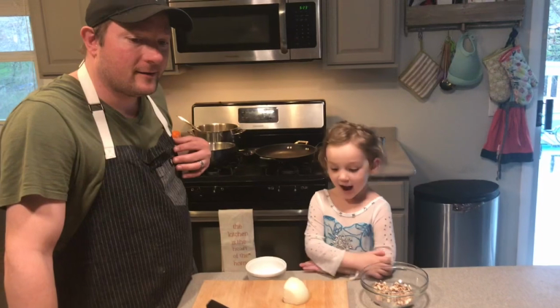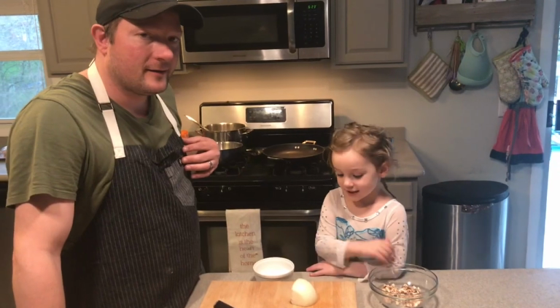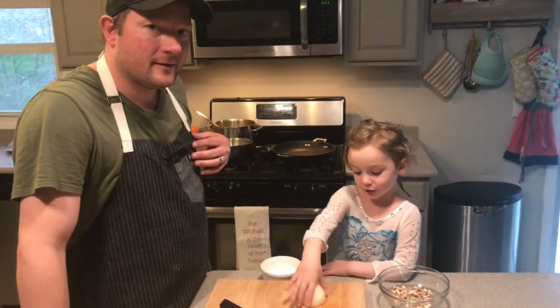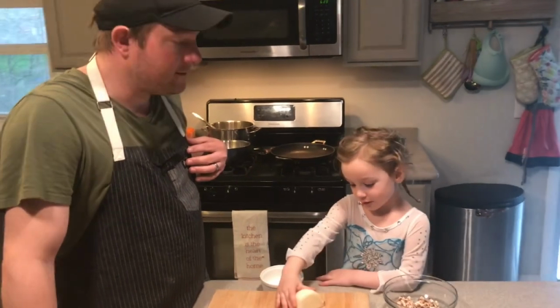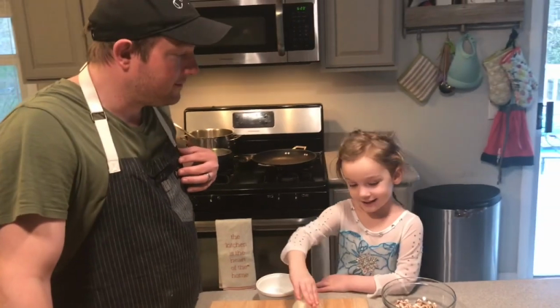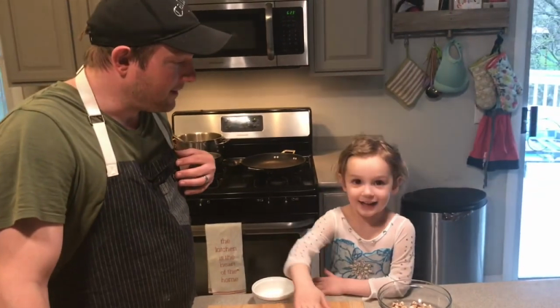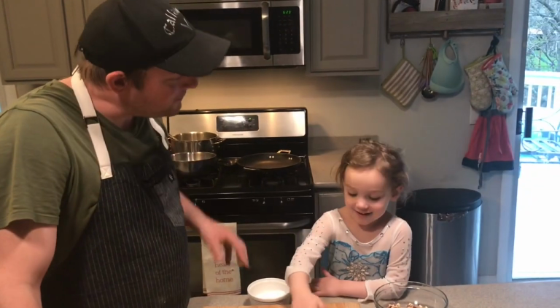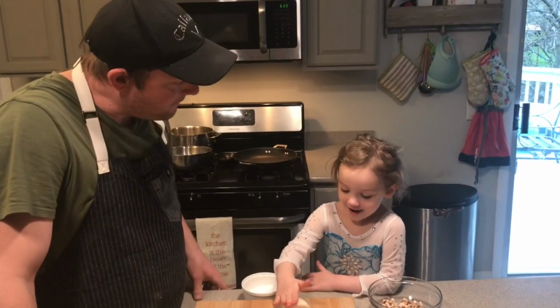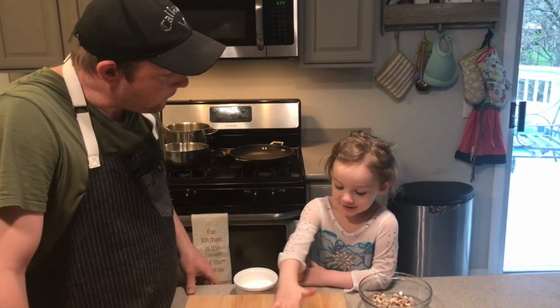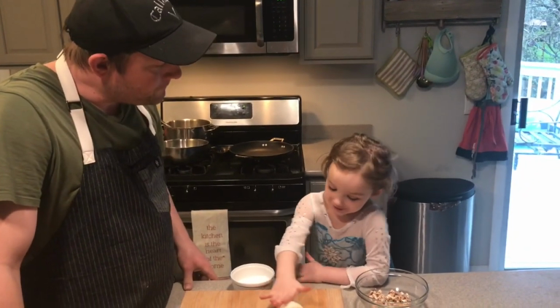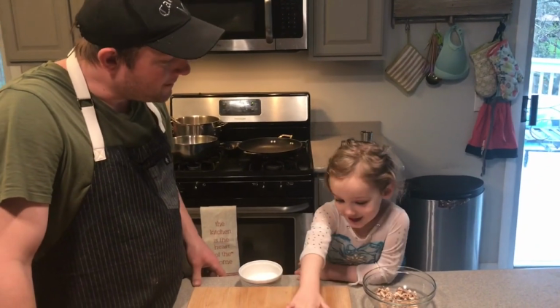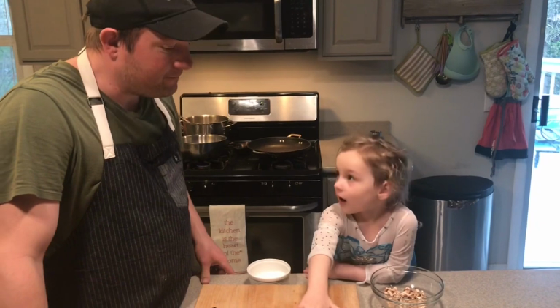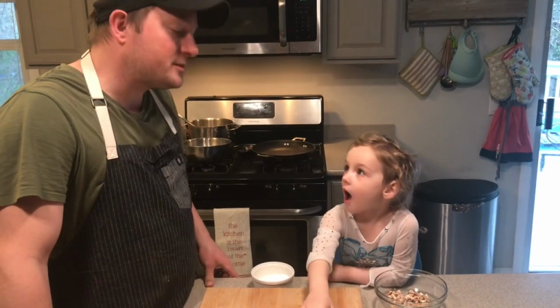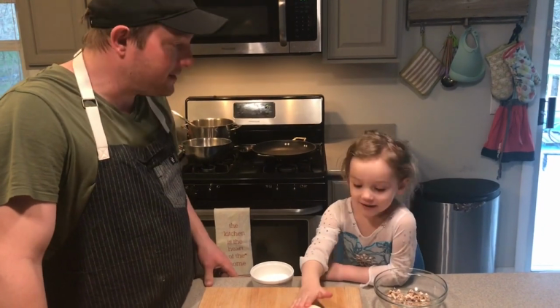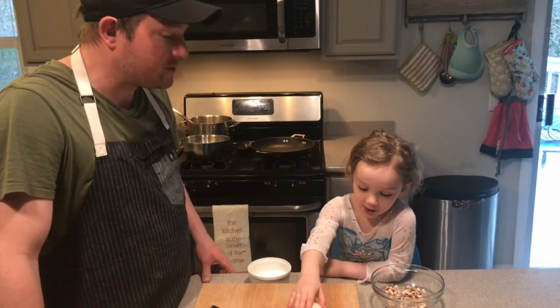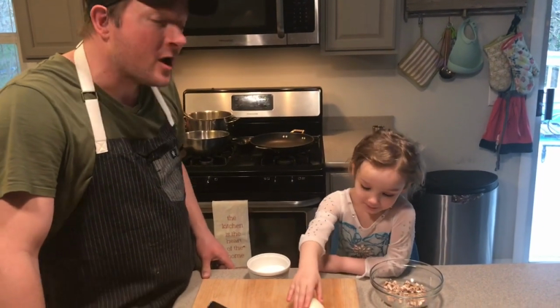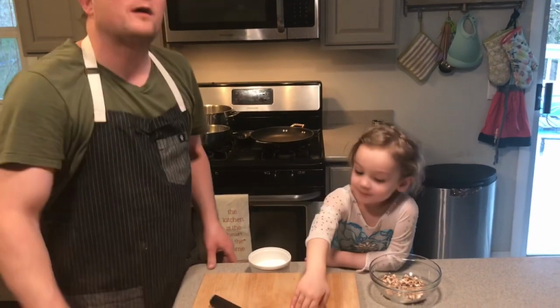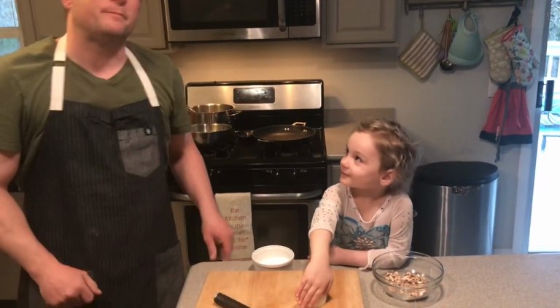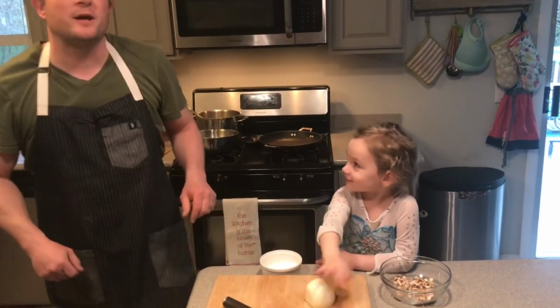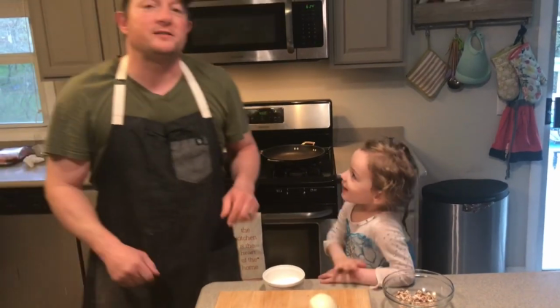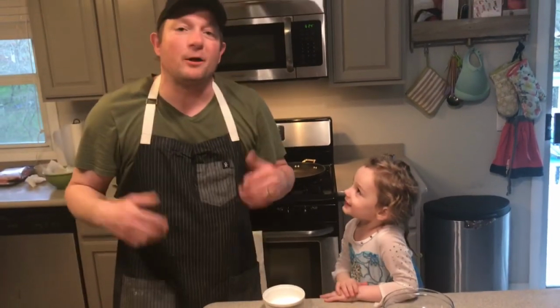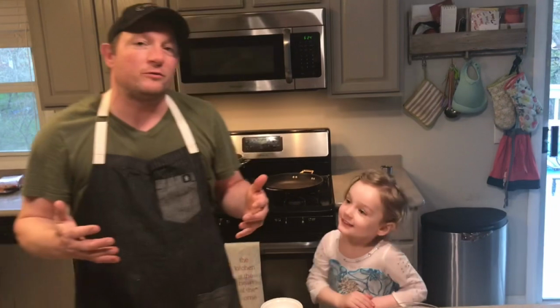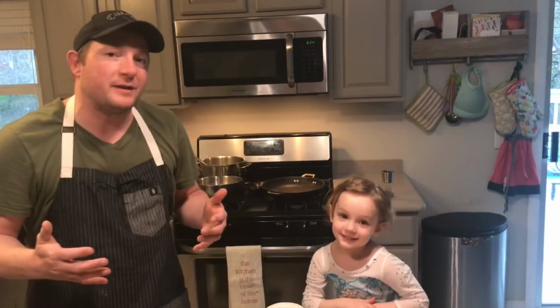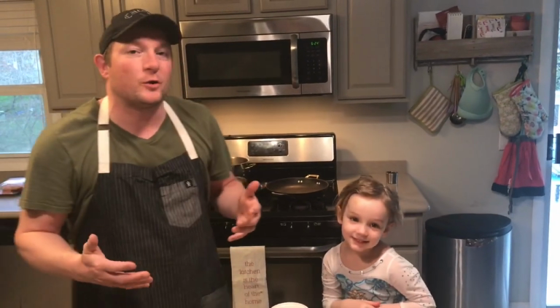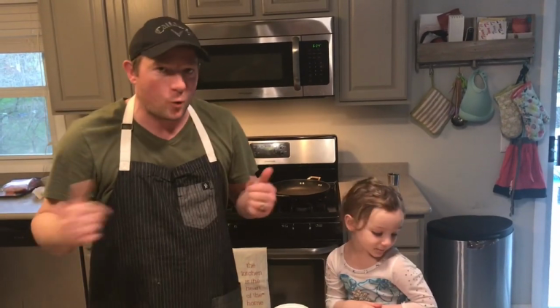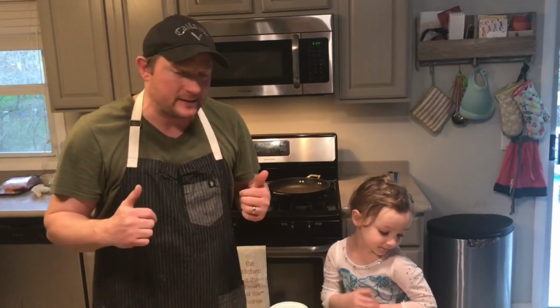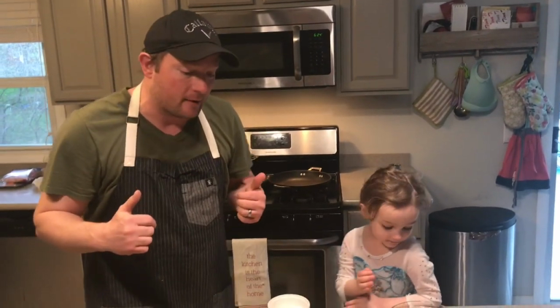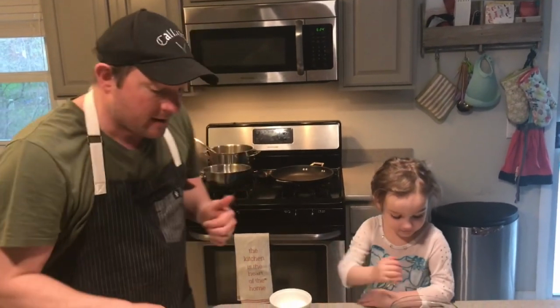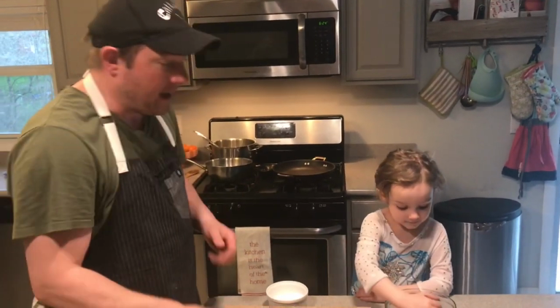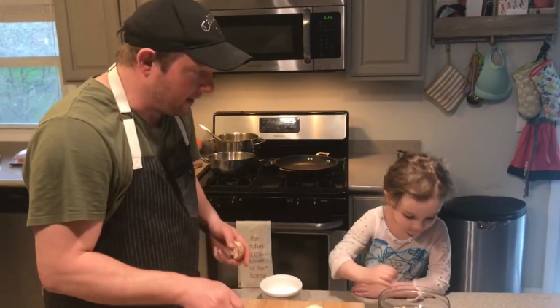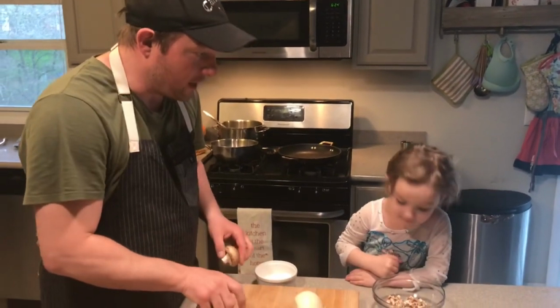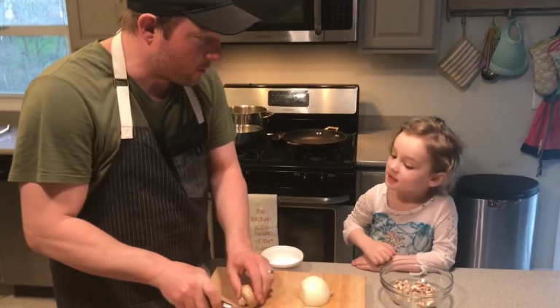I'm making risotto with my dad. And what's your name? Bella Christina Young. Welcome to Quickapiece, quick little recipes to help get you through your days during this quarantine time. Now Bellamy, you like risotto, right?